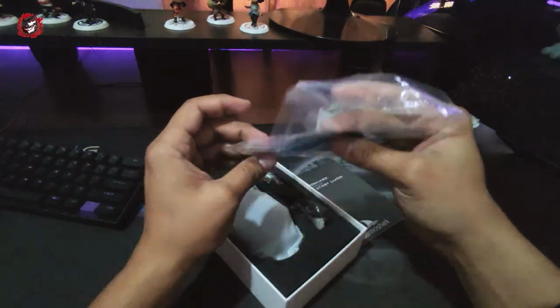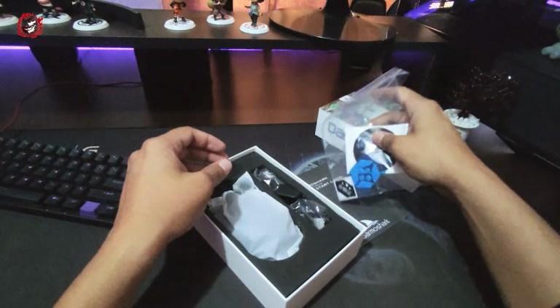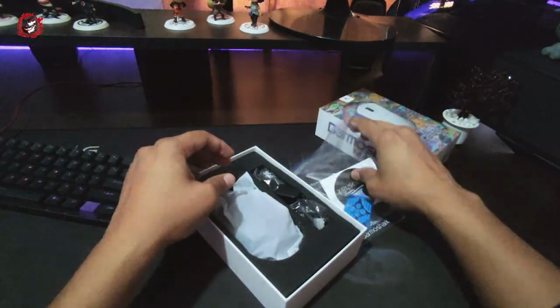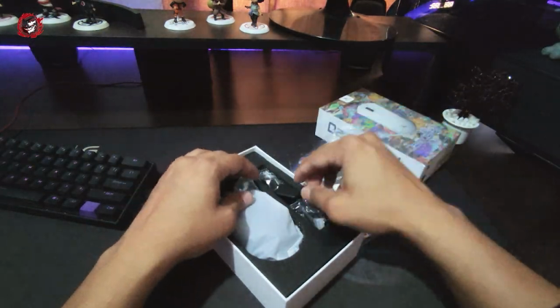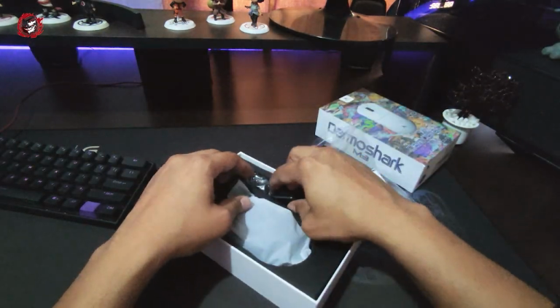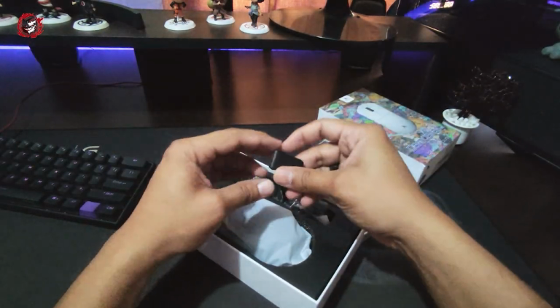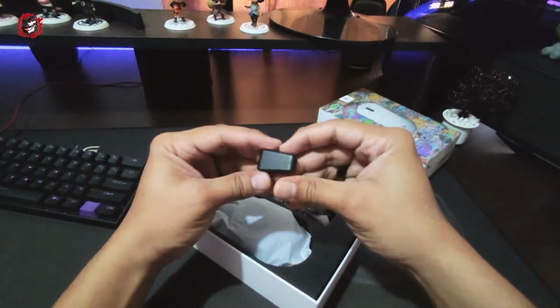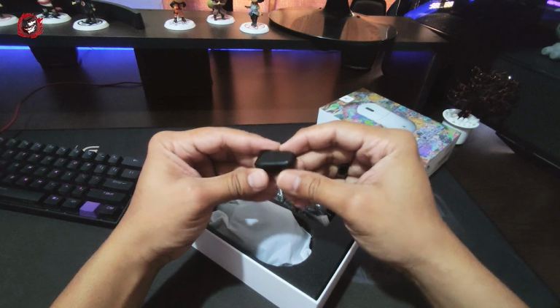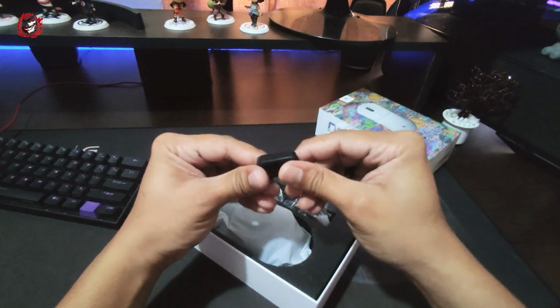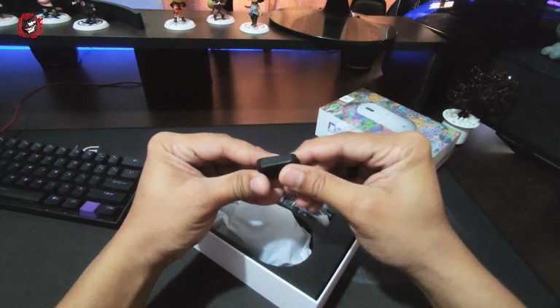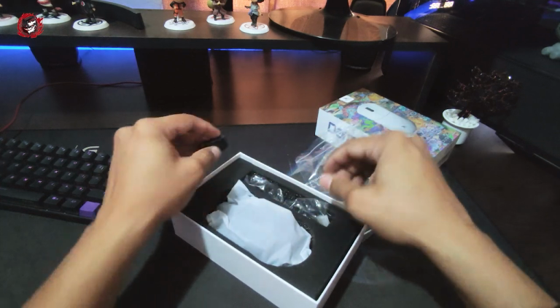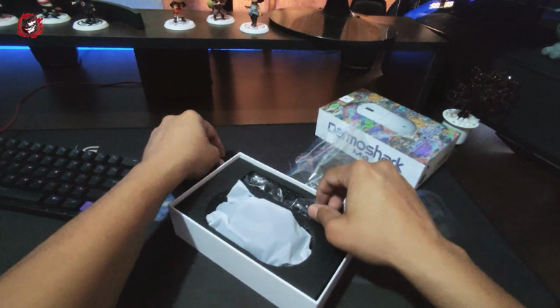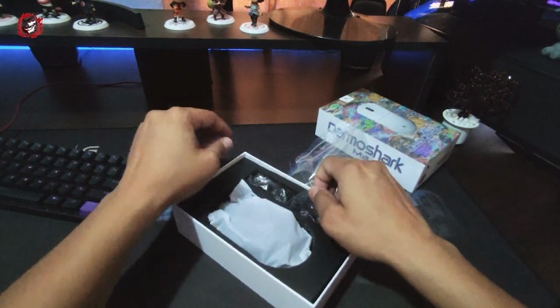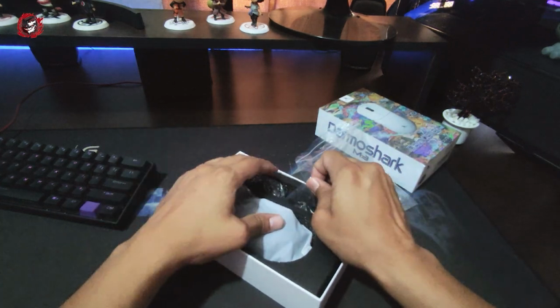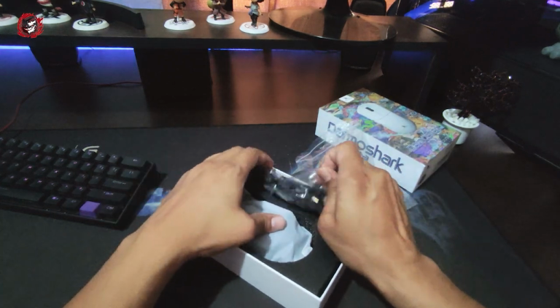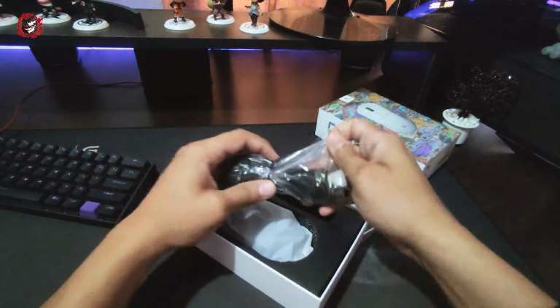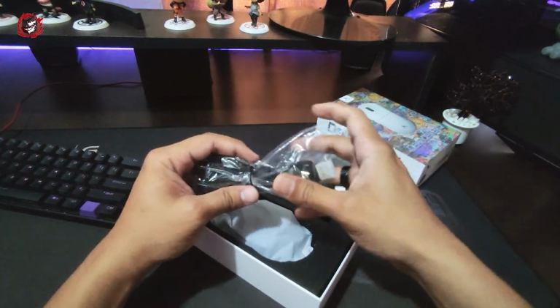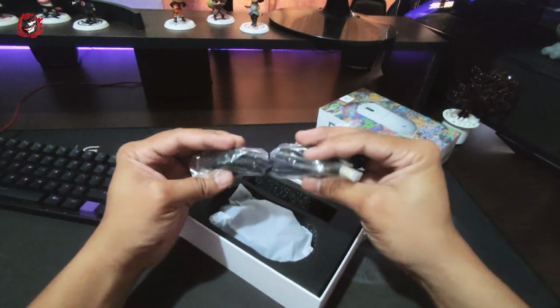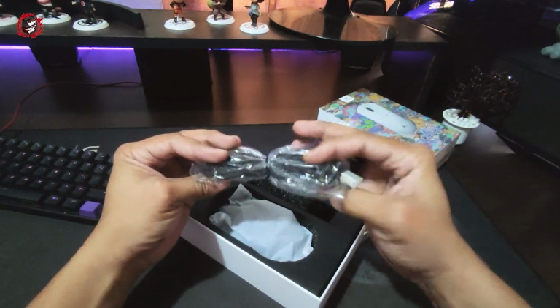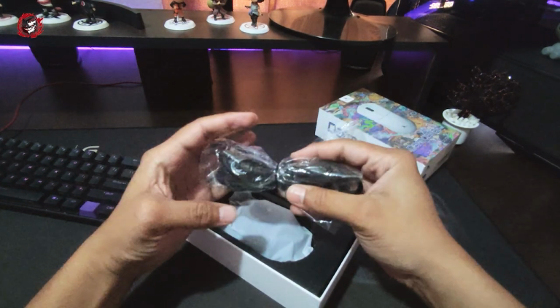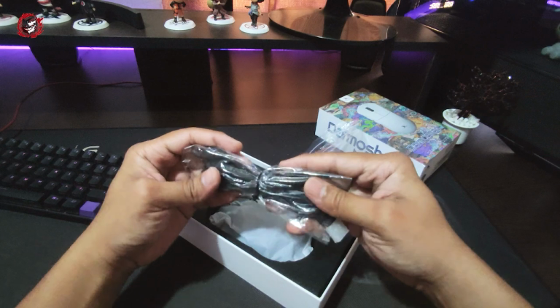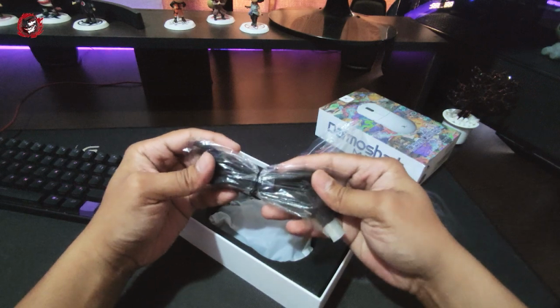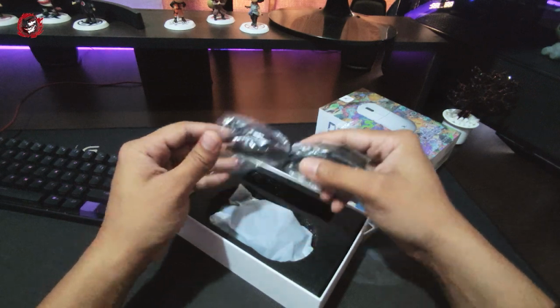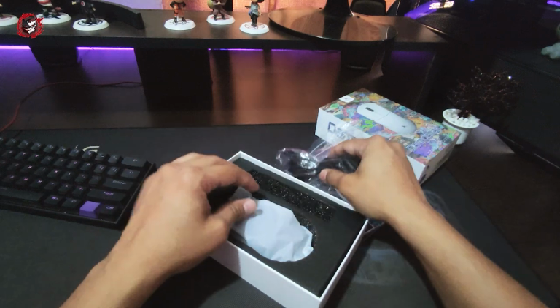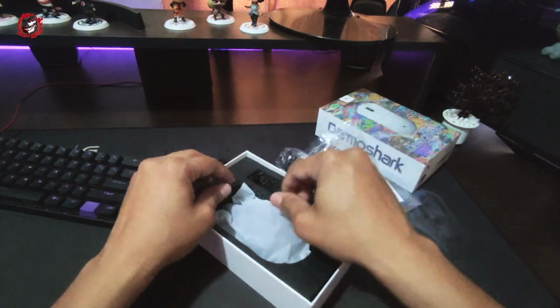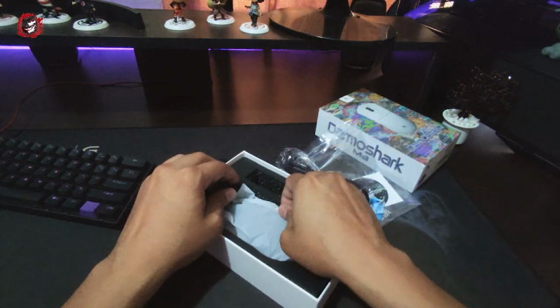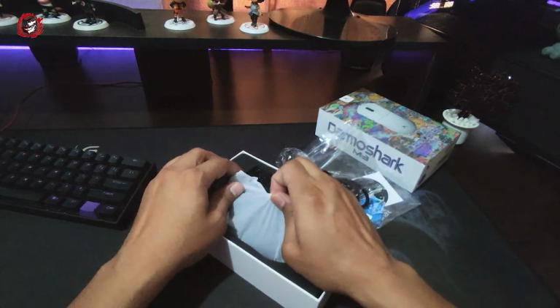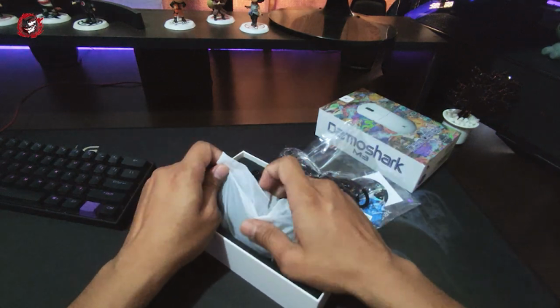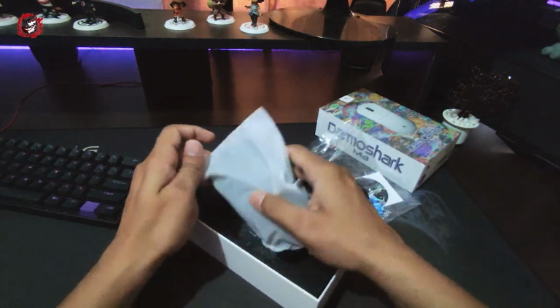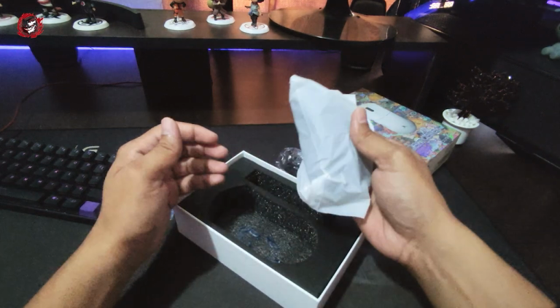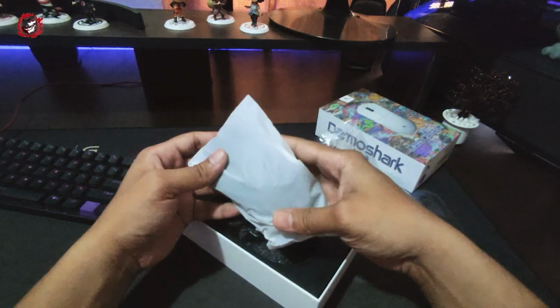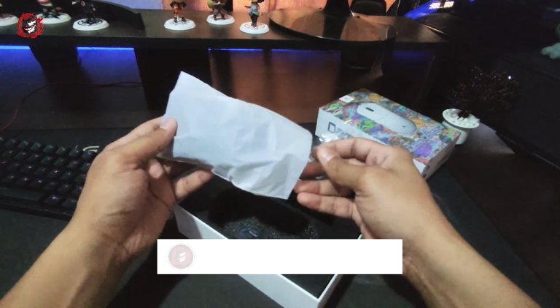Even the front-side of the packaging is very colorful. Other than that, the packaging is very simple. We have simple packaging with the mouse inside. It's very much on the cheaper side — no extra accessories or extra packaging to speak of.